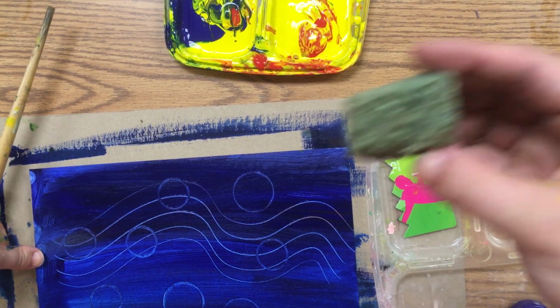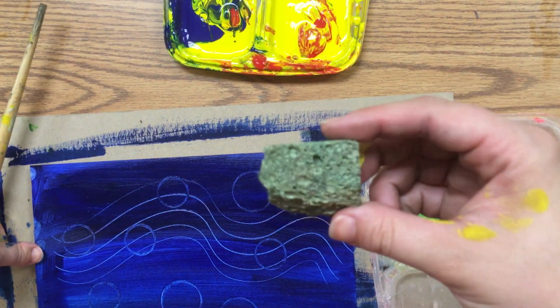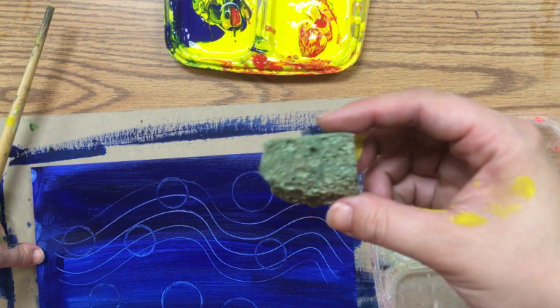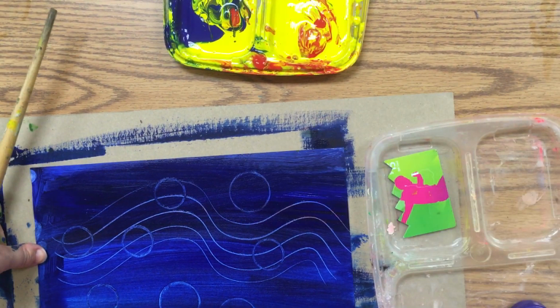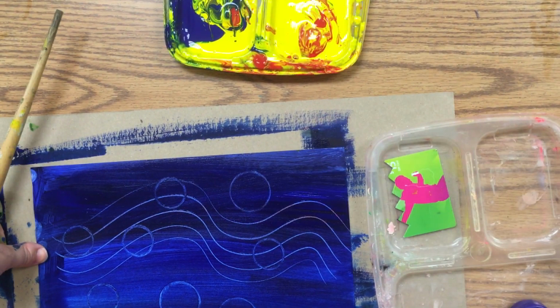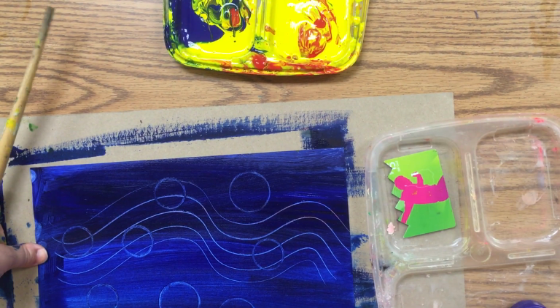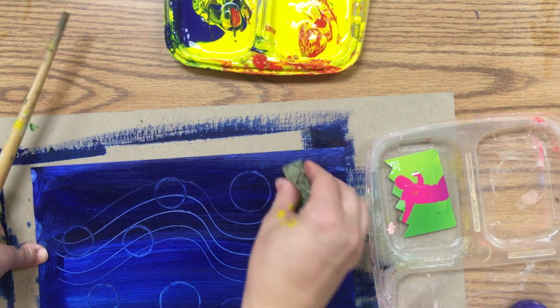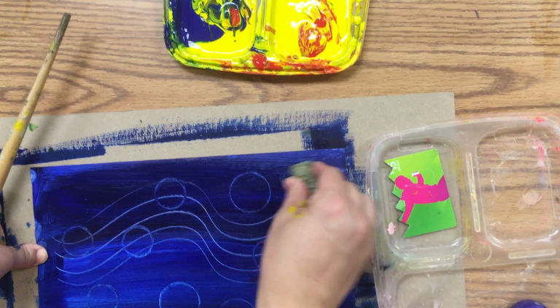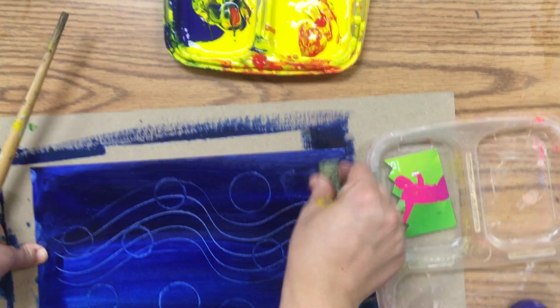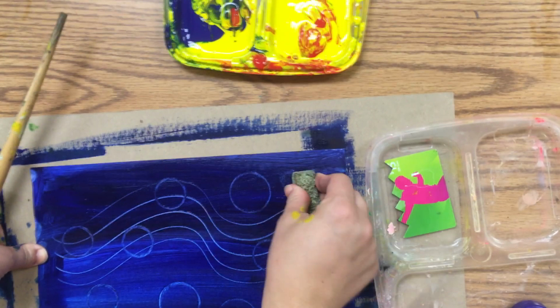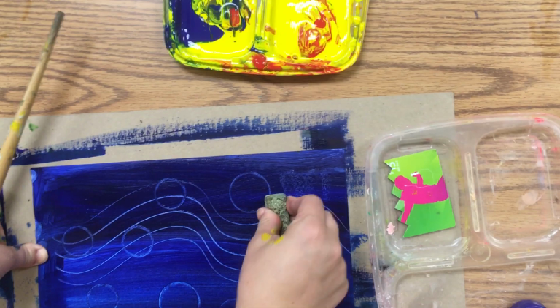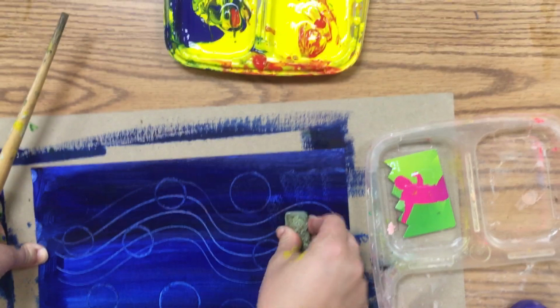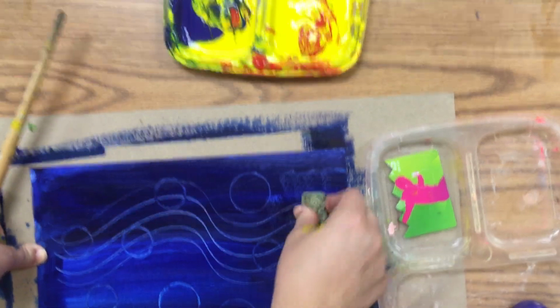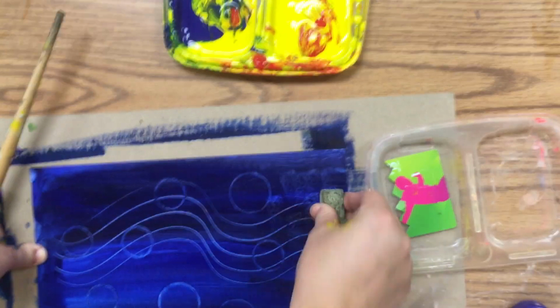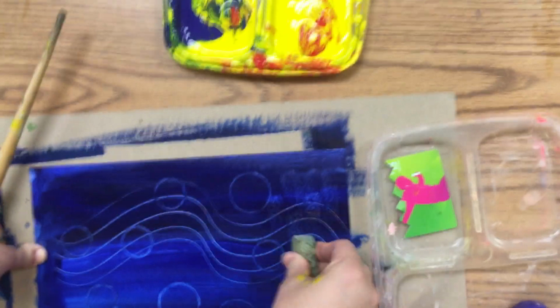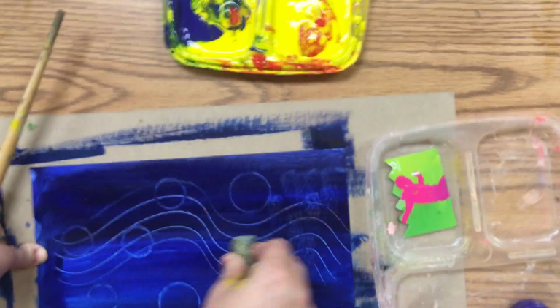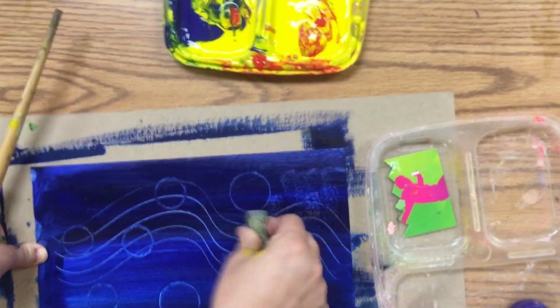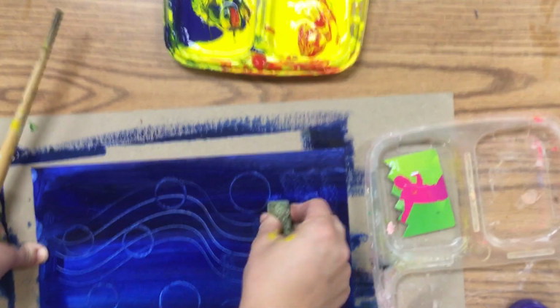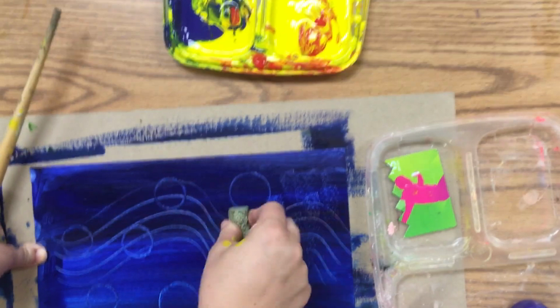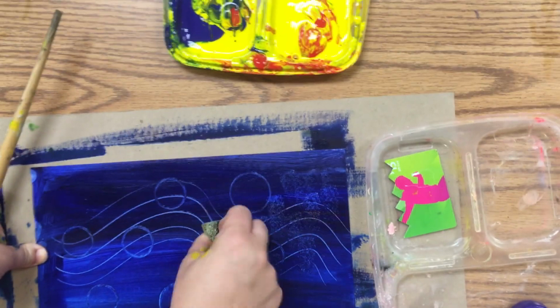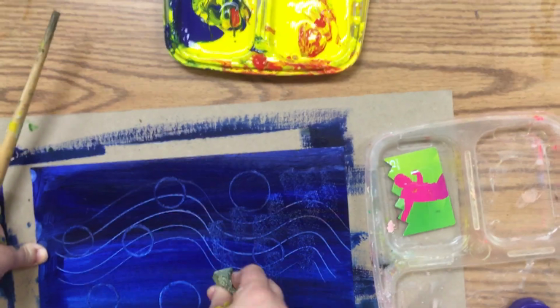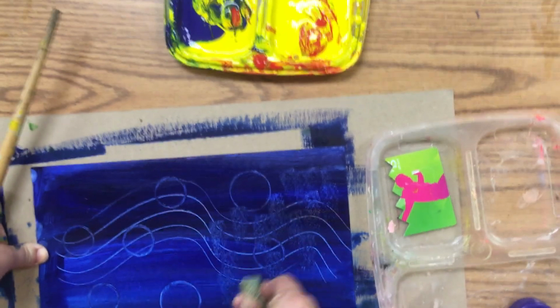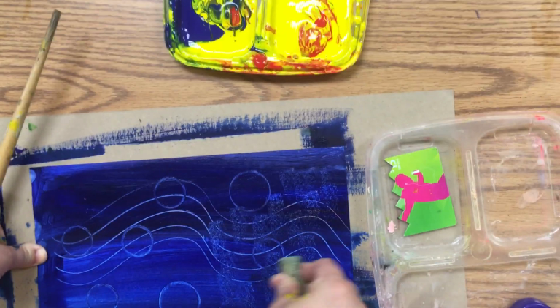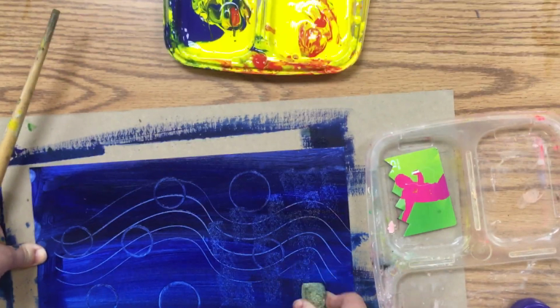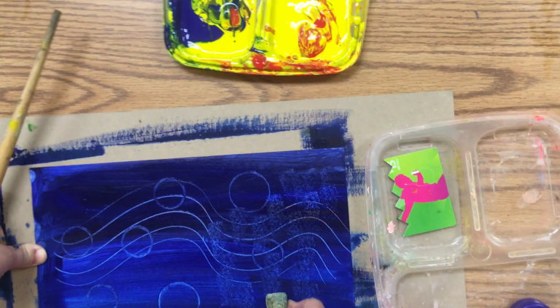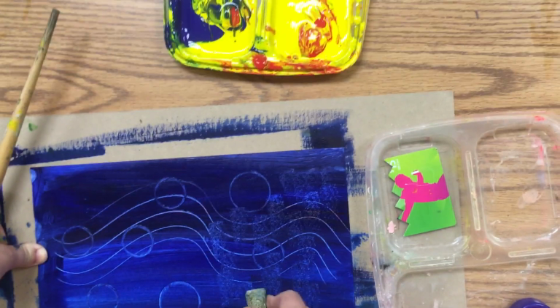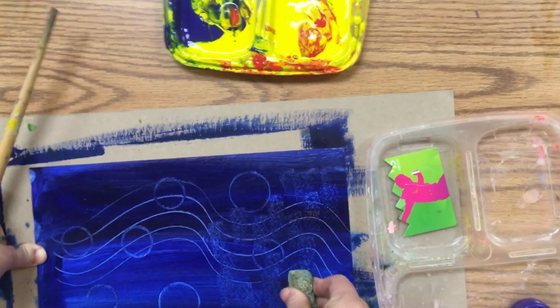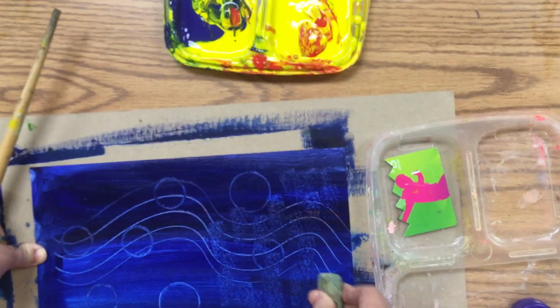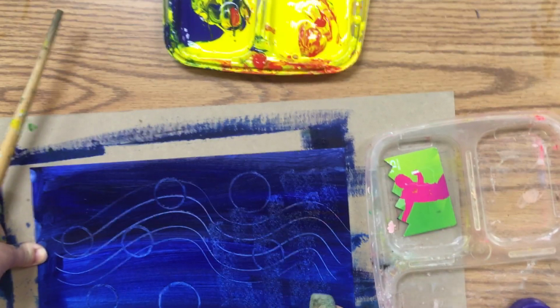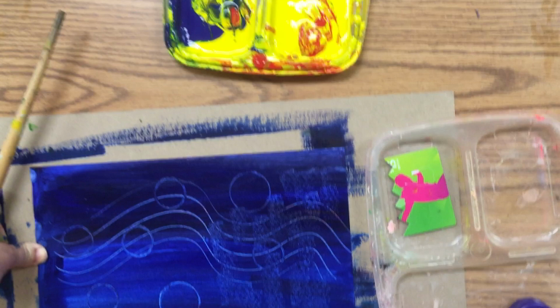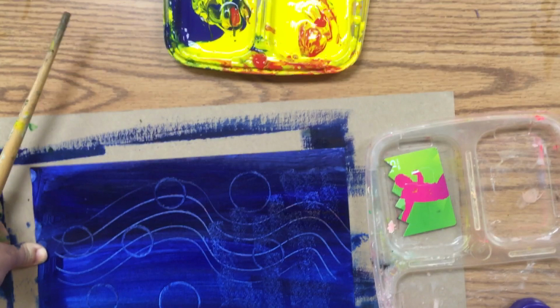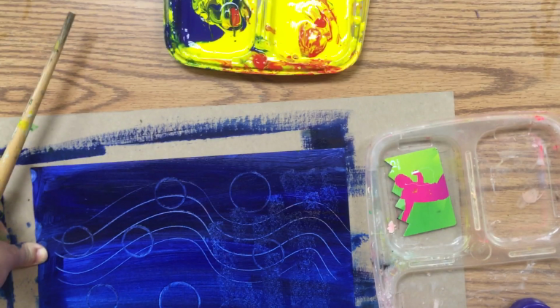Or you can use a sponge and stamp on the paint to give it texture.